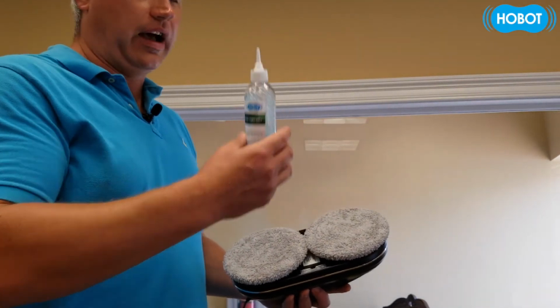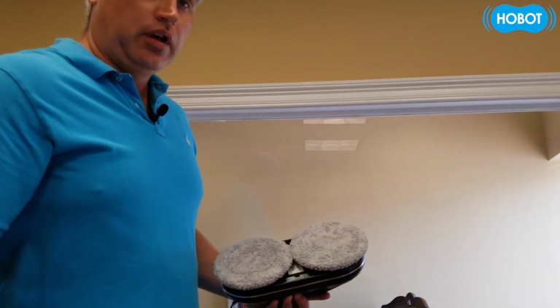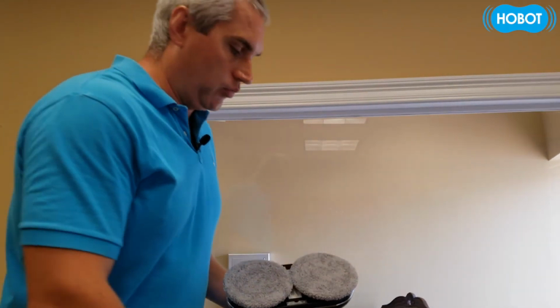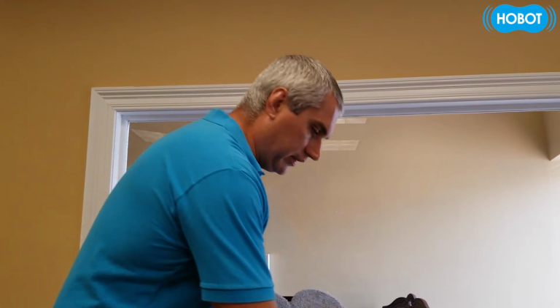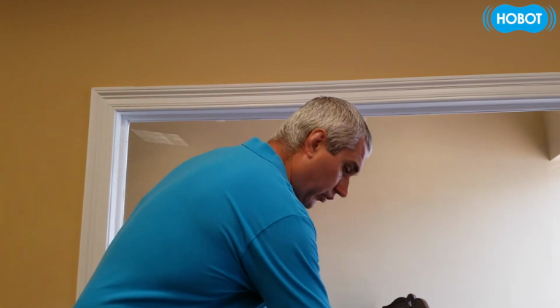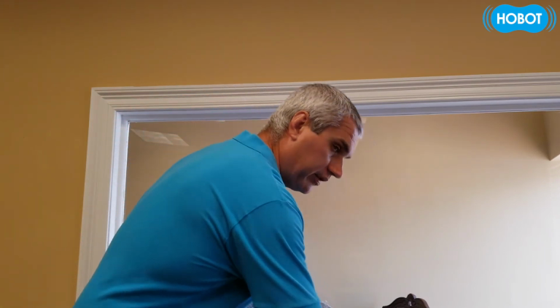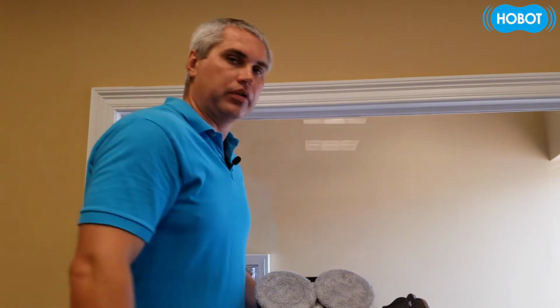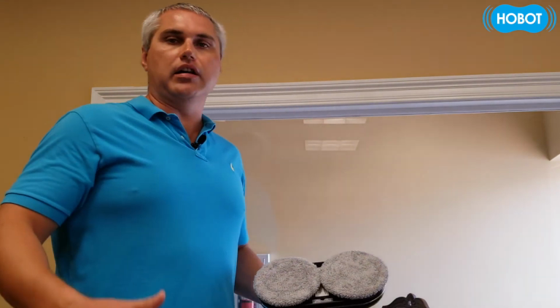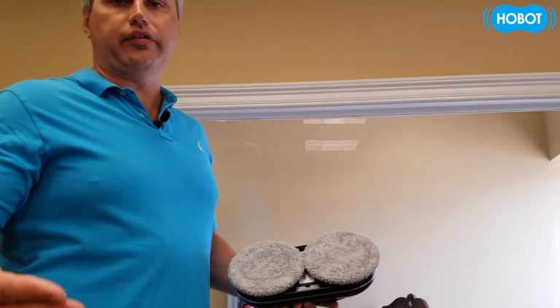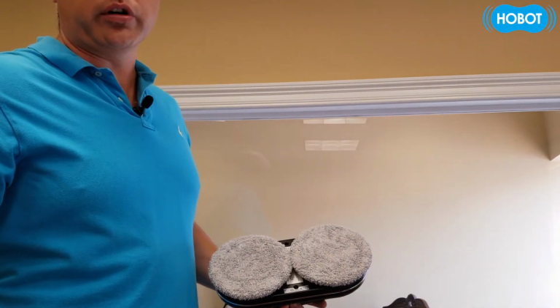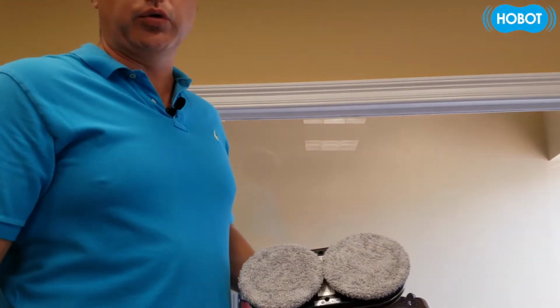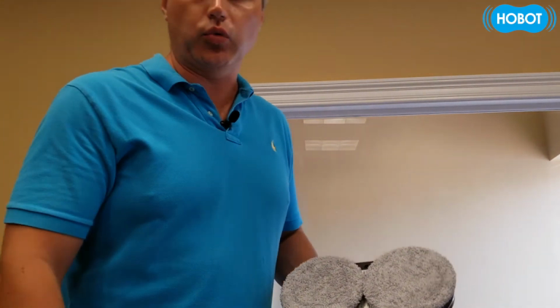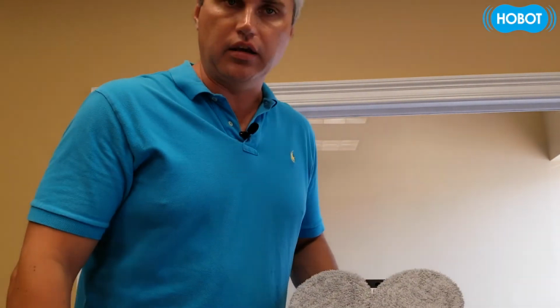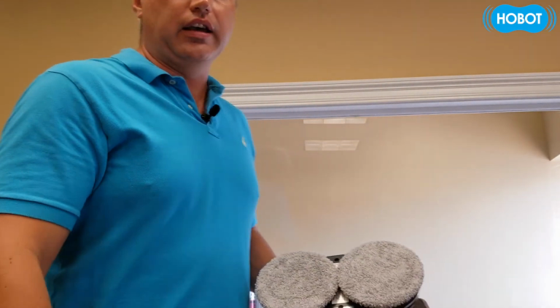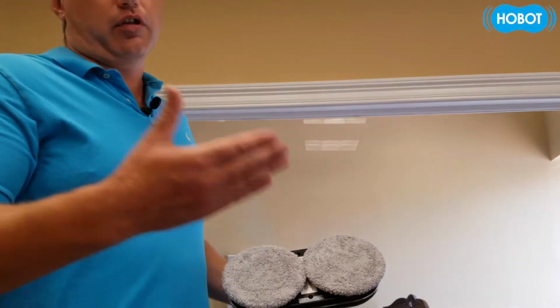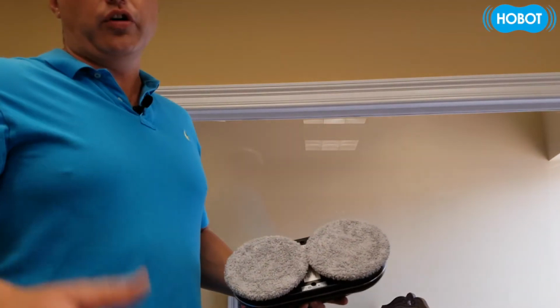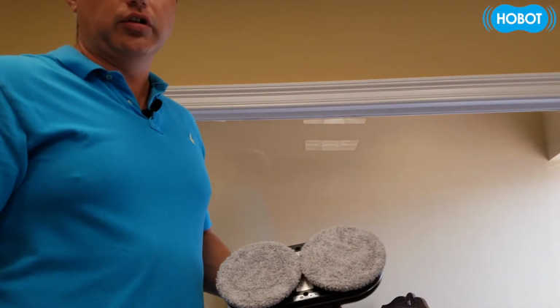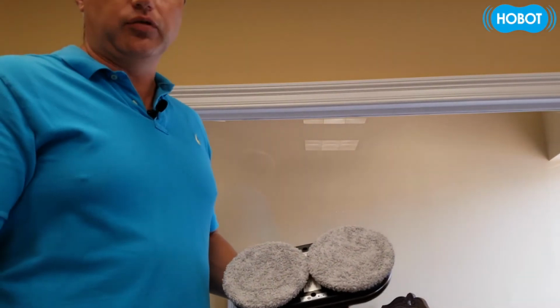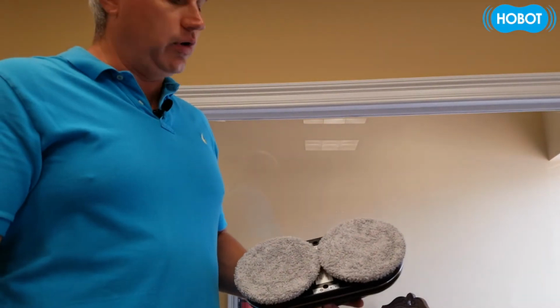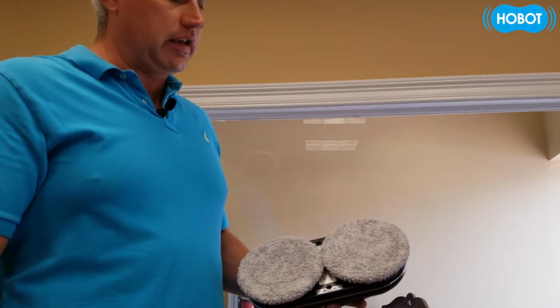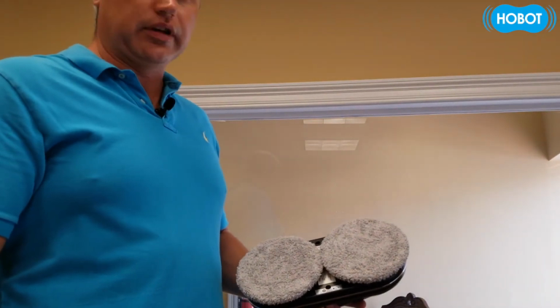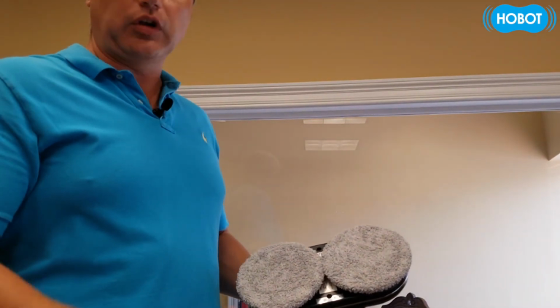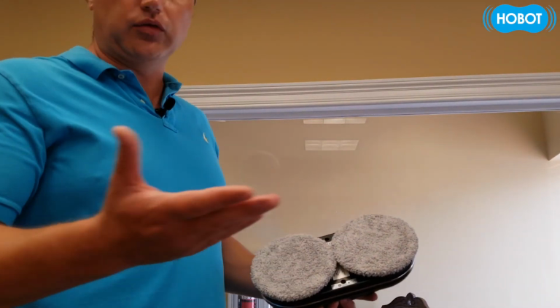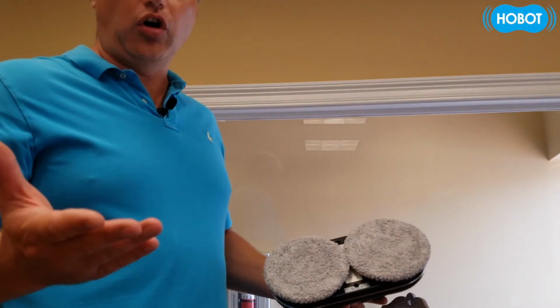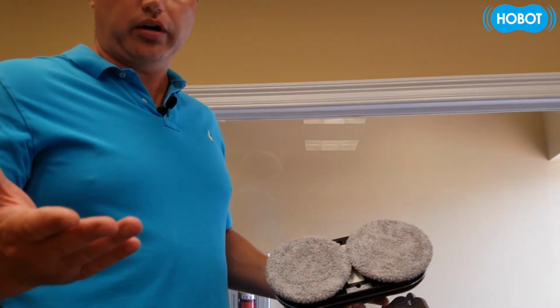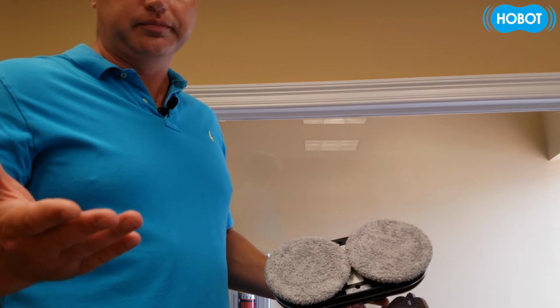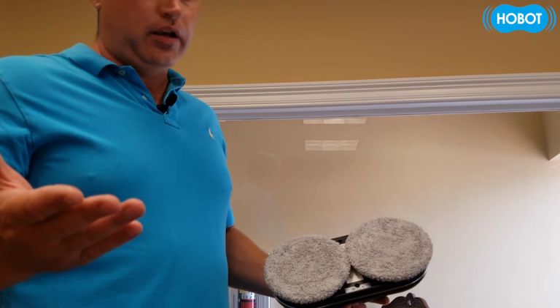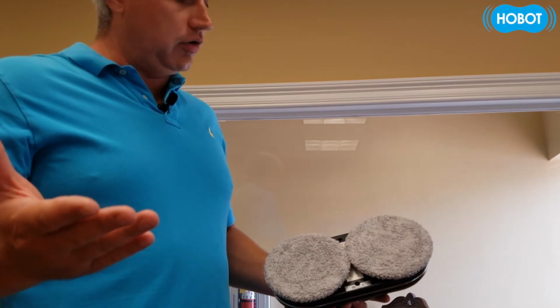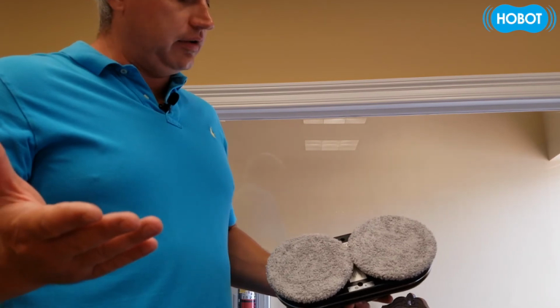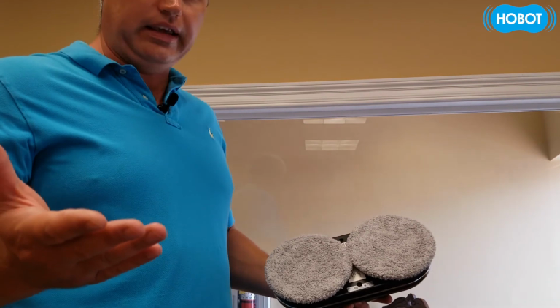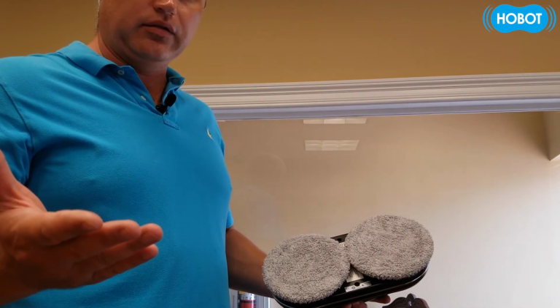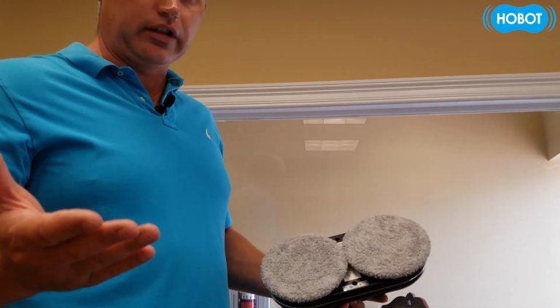That way we will help the Hobot go to the top, and once it reaches the top, the ultrasonic water spray will start working. From that point on you don't have to really do anything — the Hobot will do all the work for you. So let's see what it's gonna do.